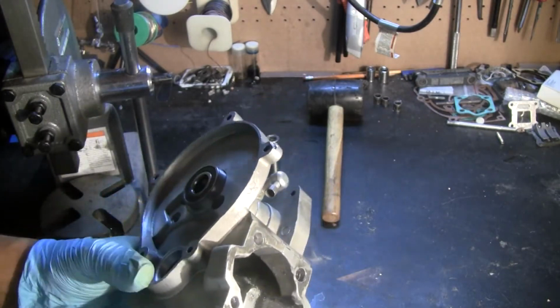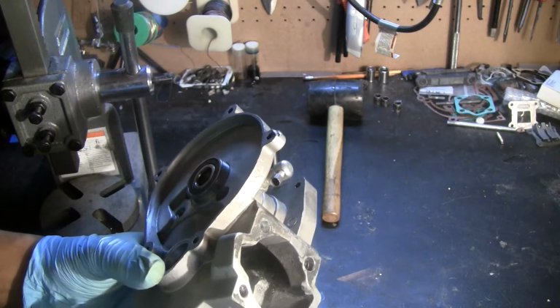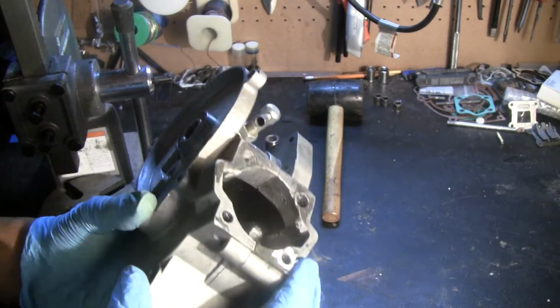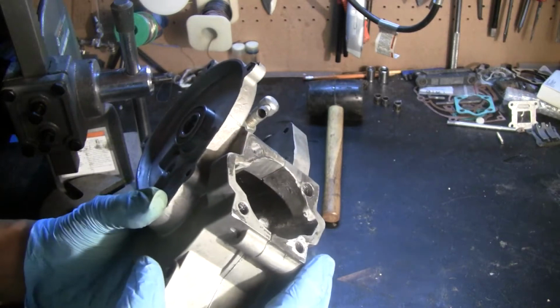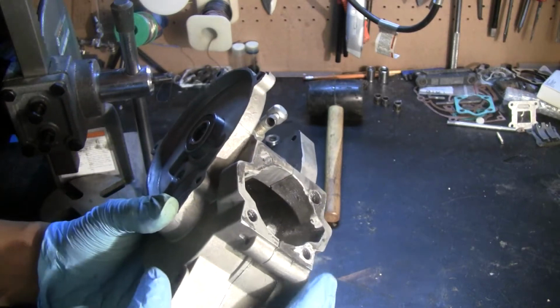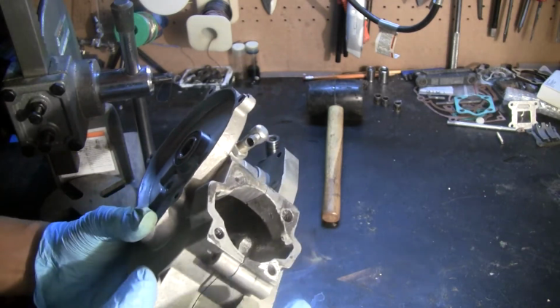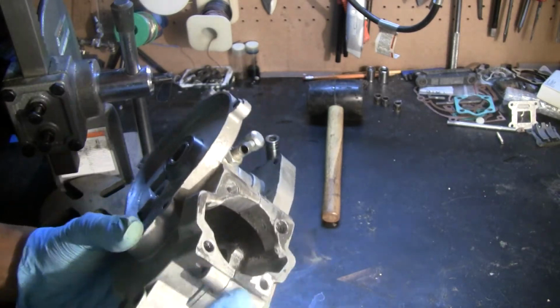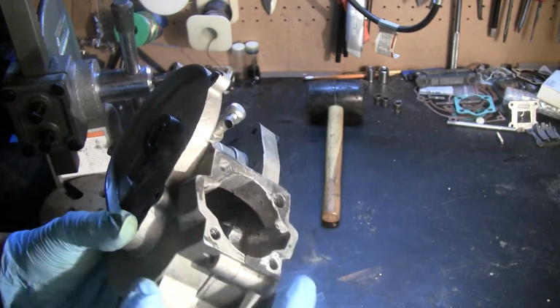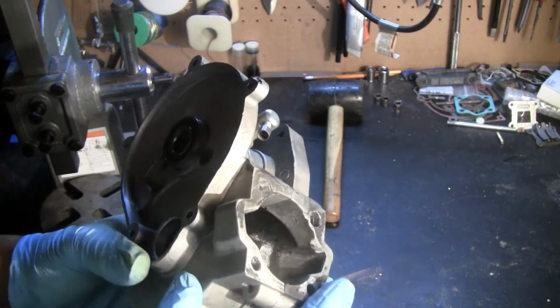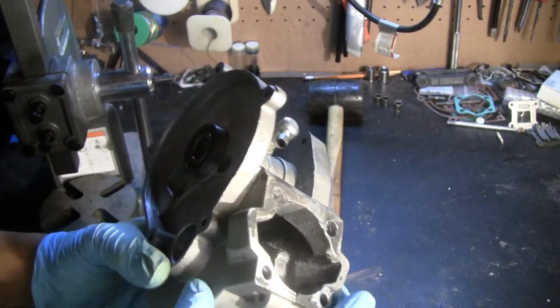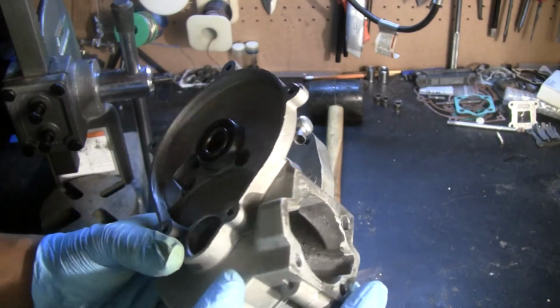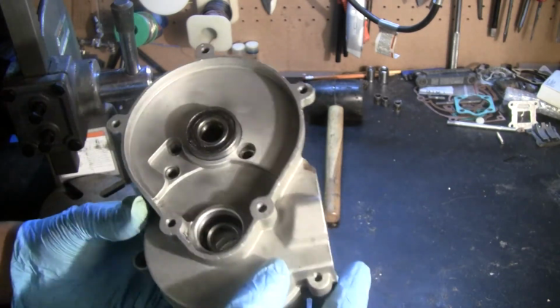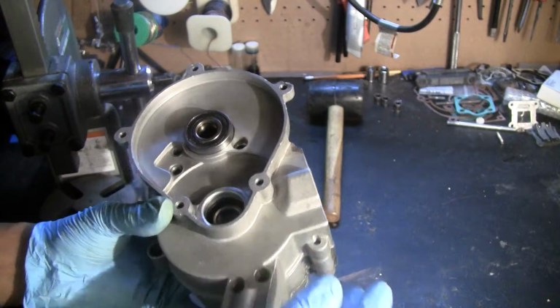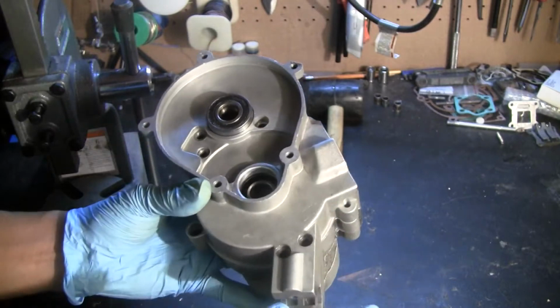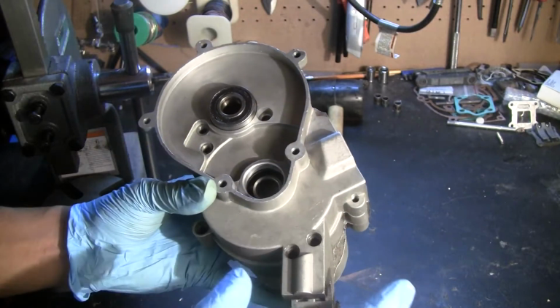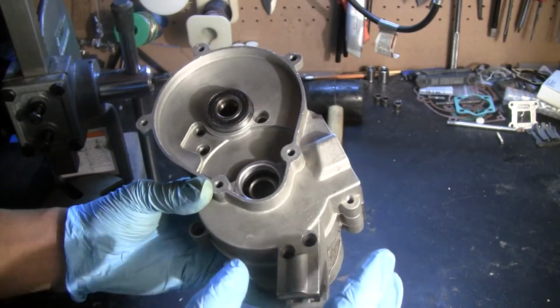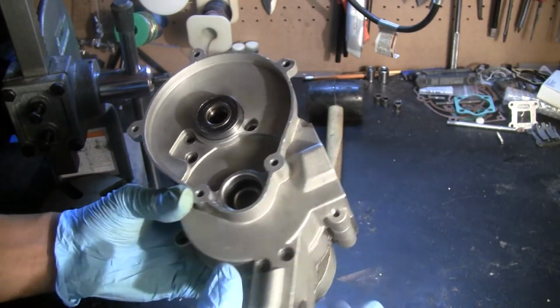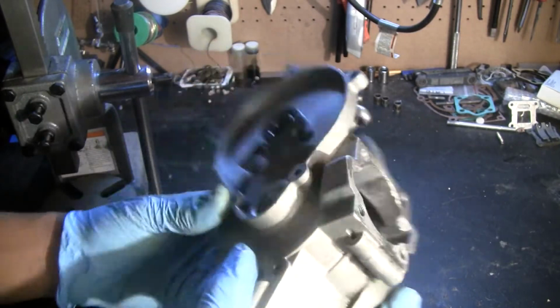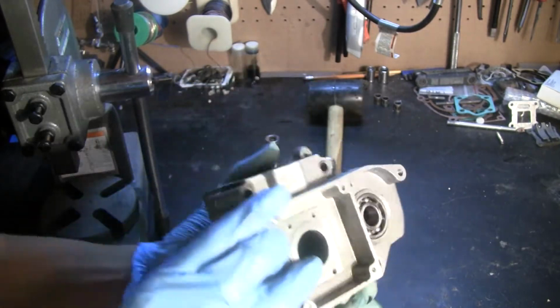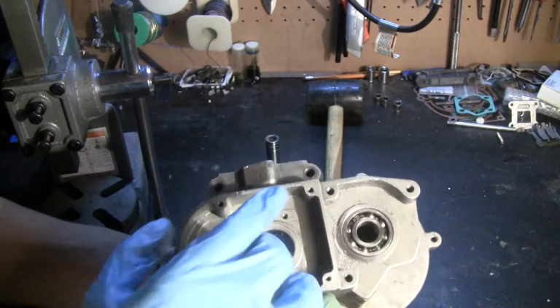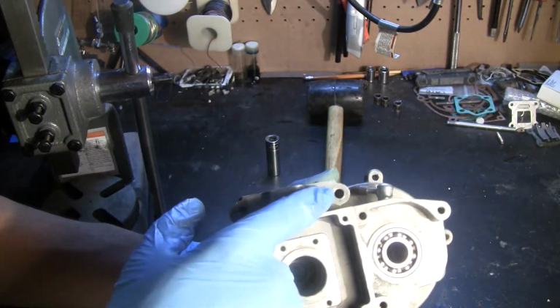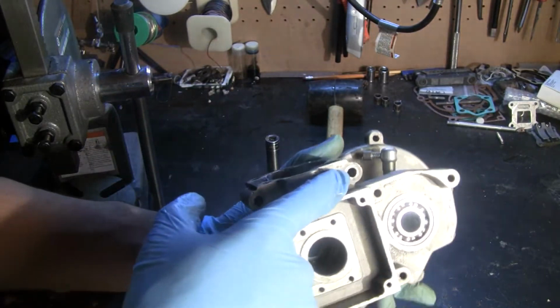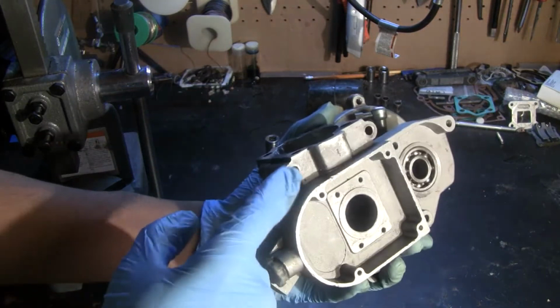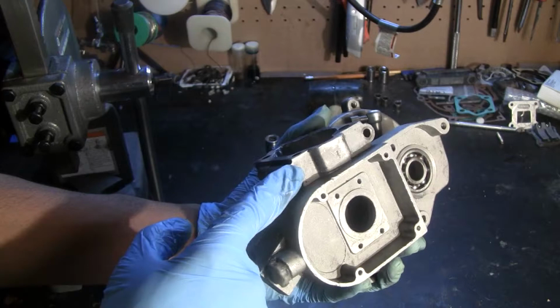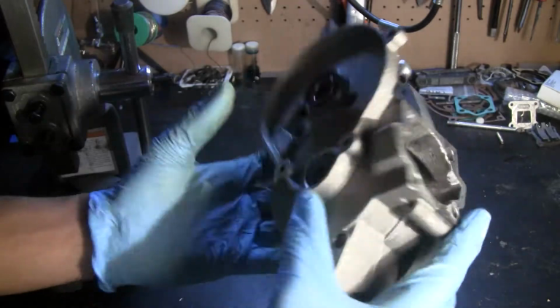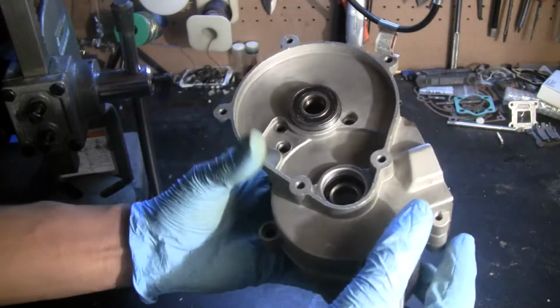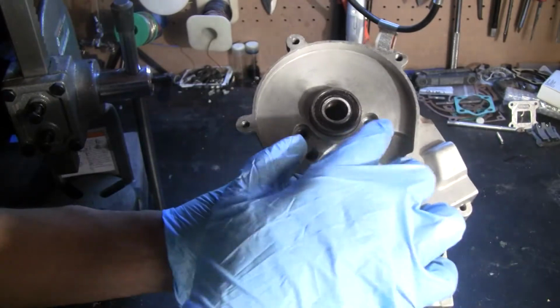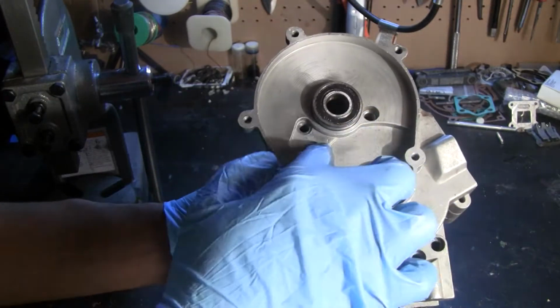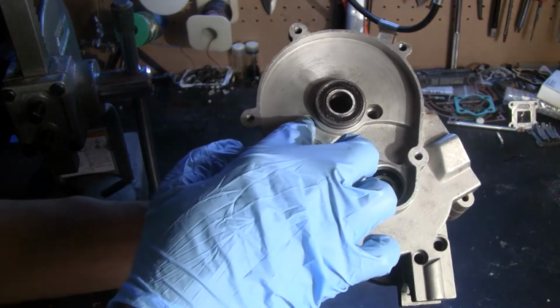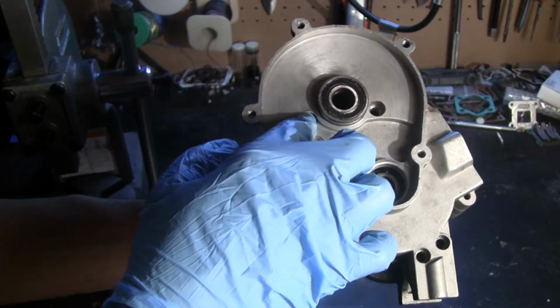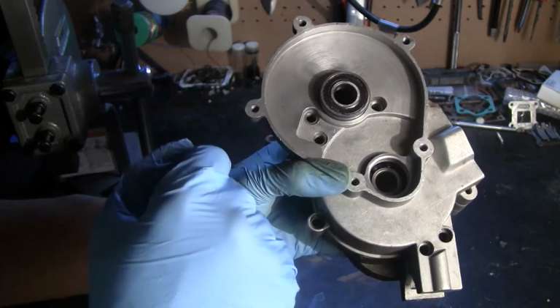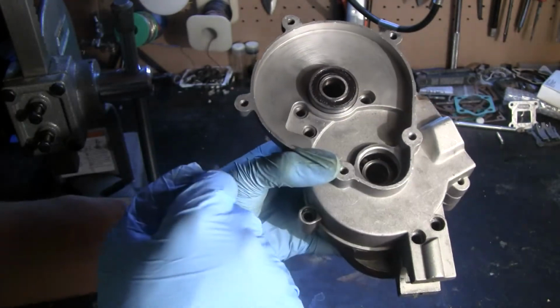See the description for an article that I'll point you to for getting all those out. And then afterwards, there are eight bolts that you have to remove. There's one here, one here, and one, two, three underneath the clutch assembly.